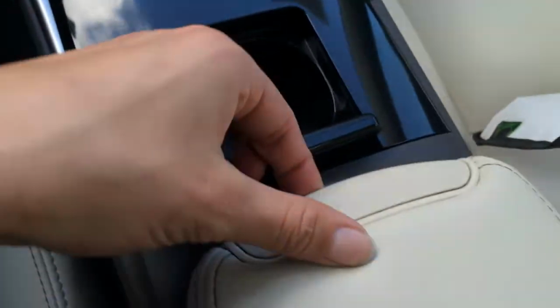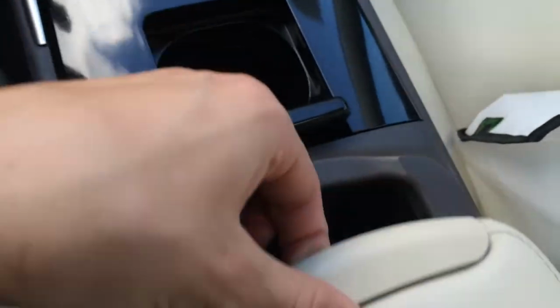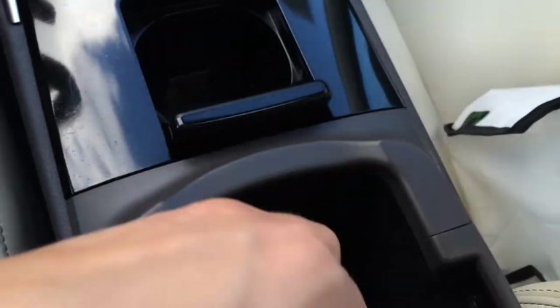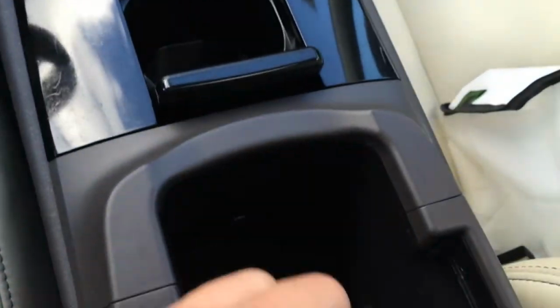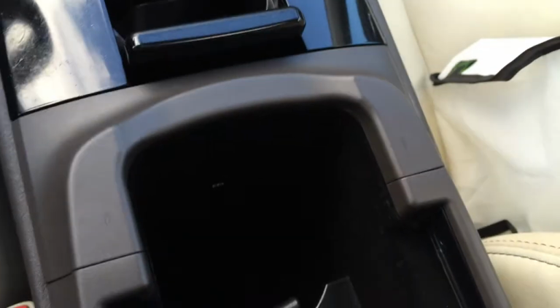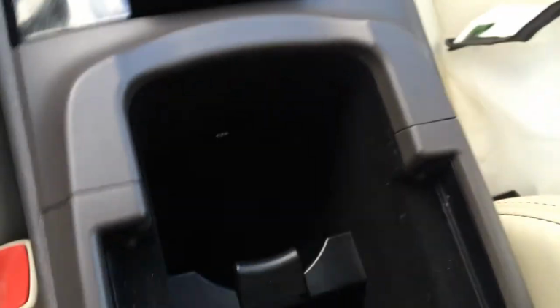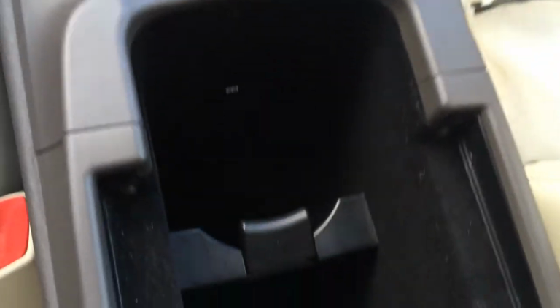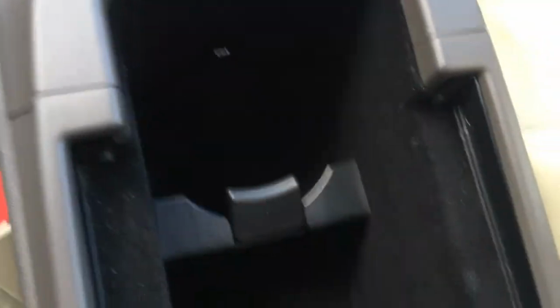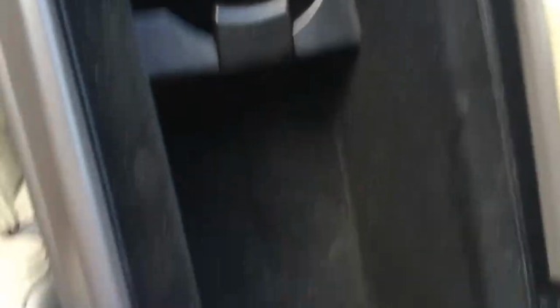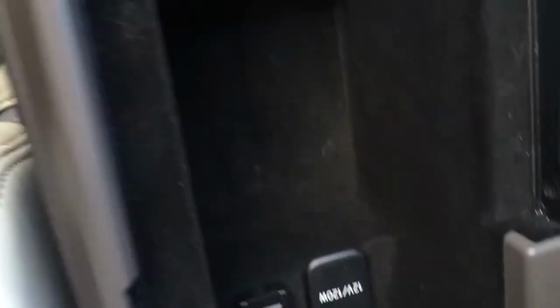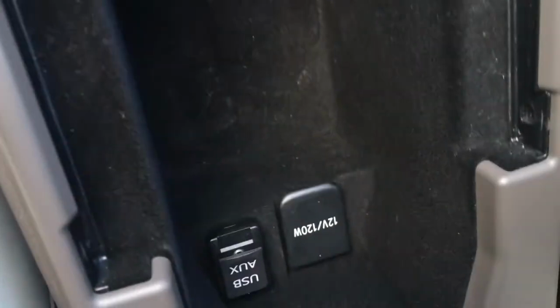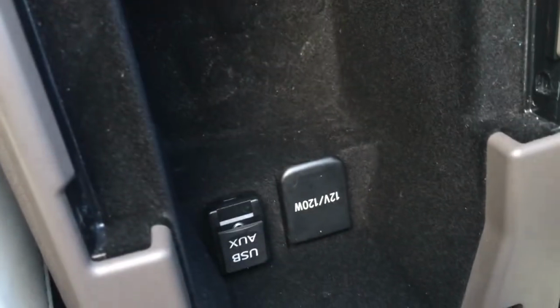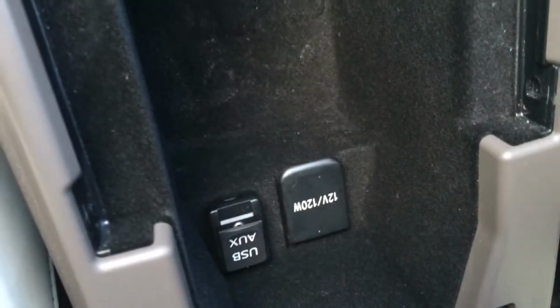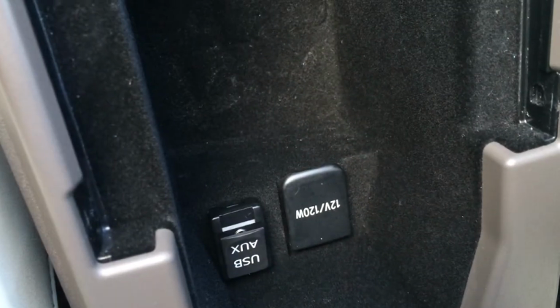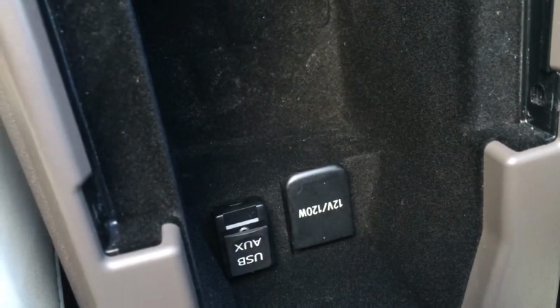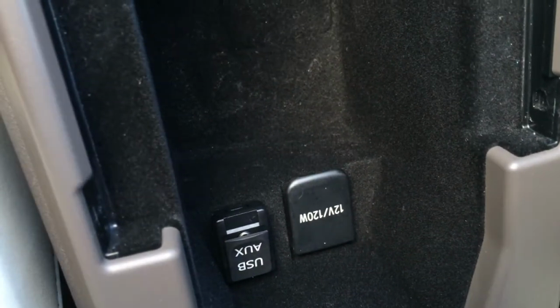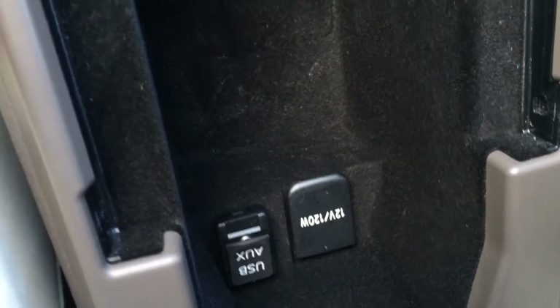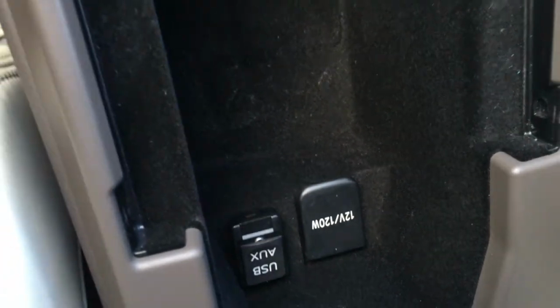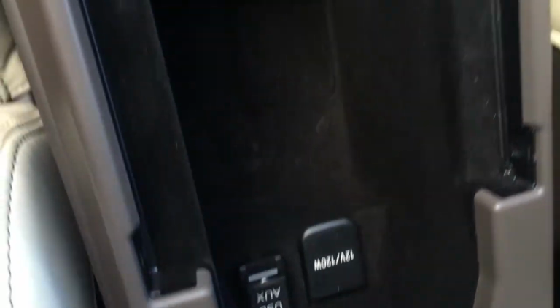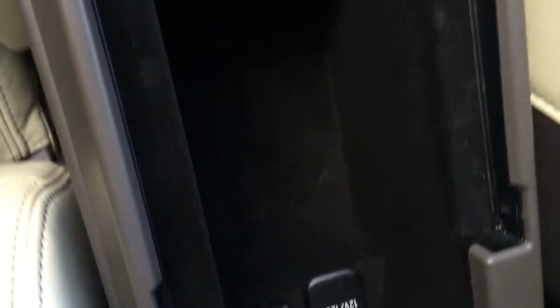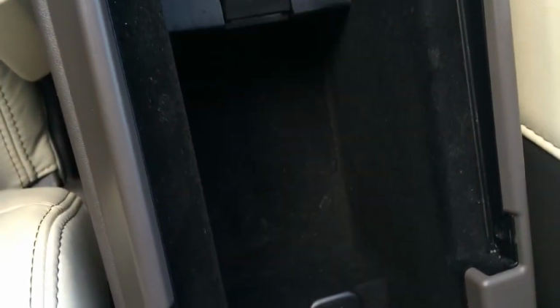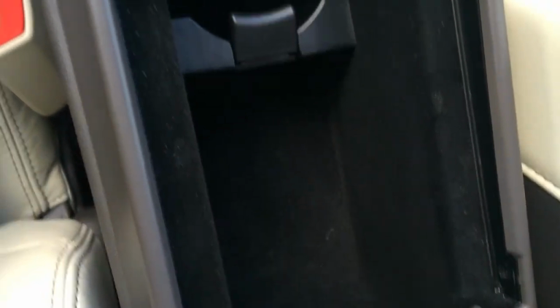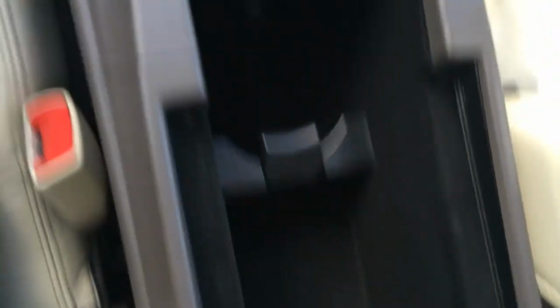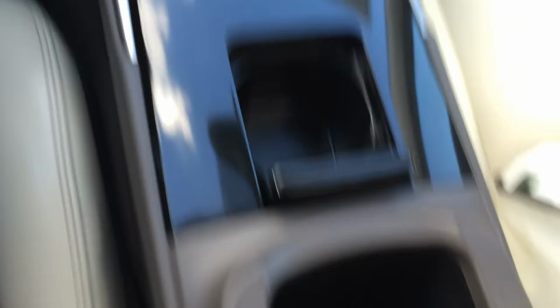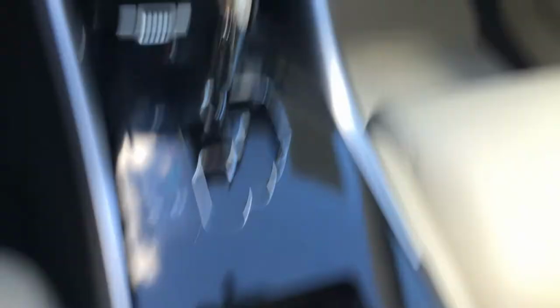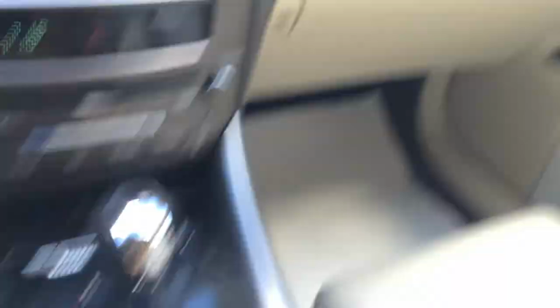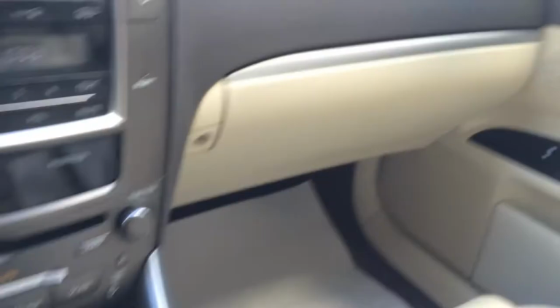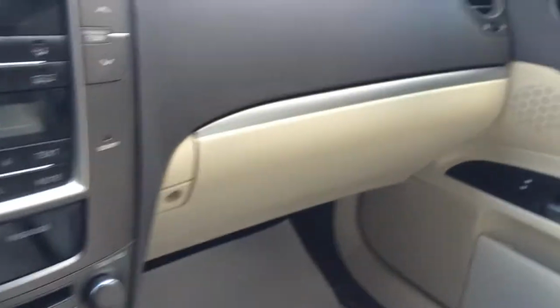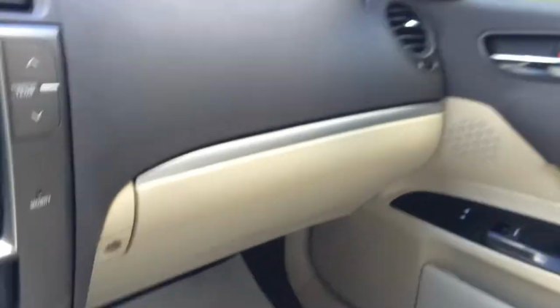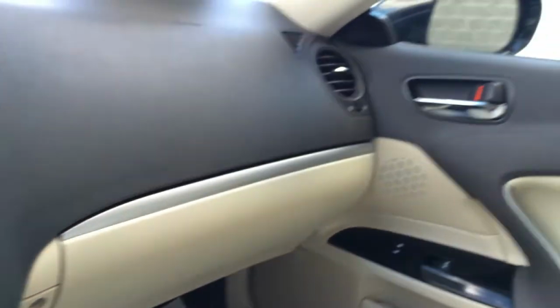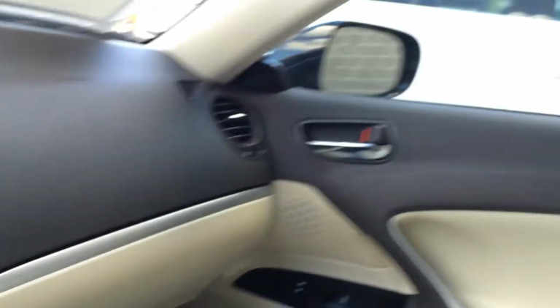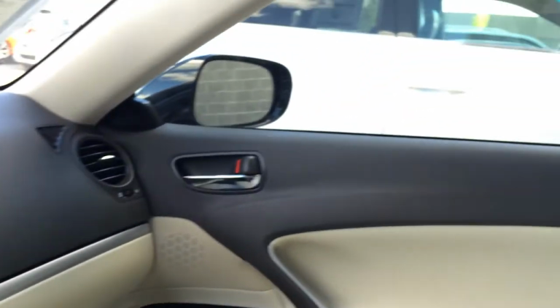Slide back your armrest — you've got another cup holder, and this is where you find your input for USB, auxiliary, a power outlet and storage. Lockable glove compartment.